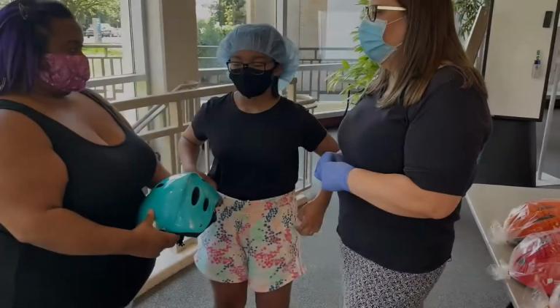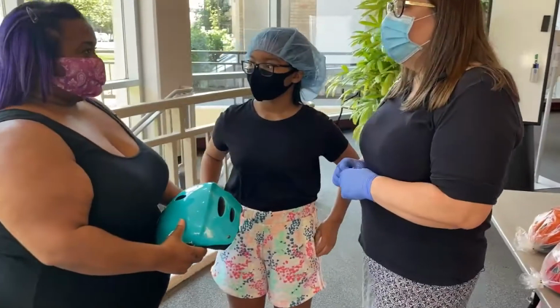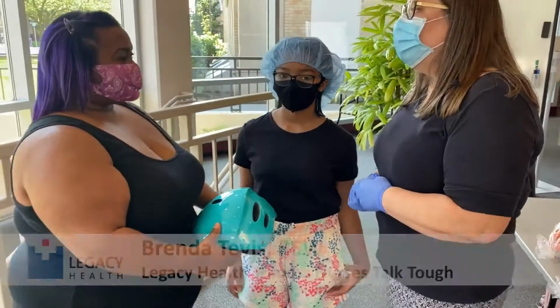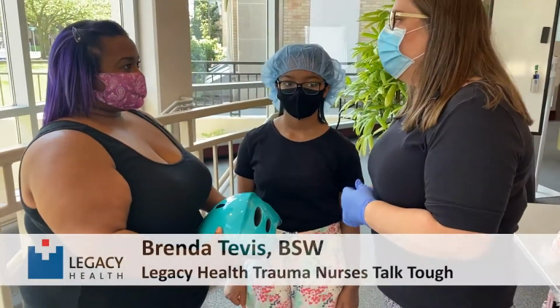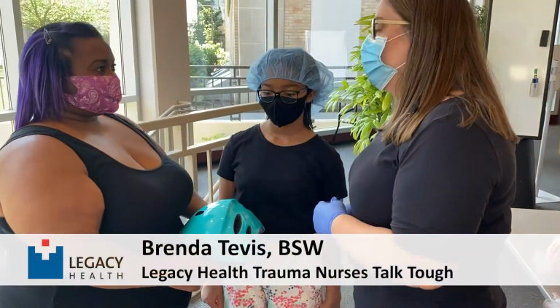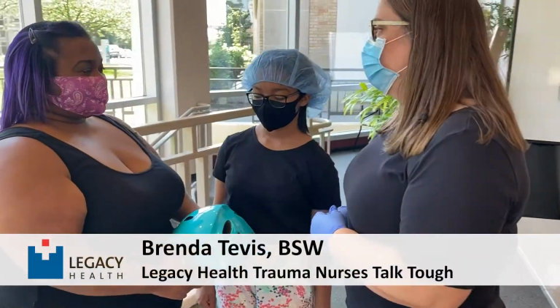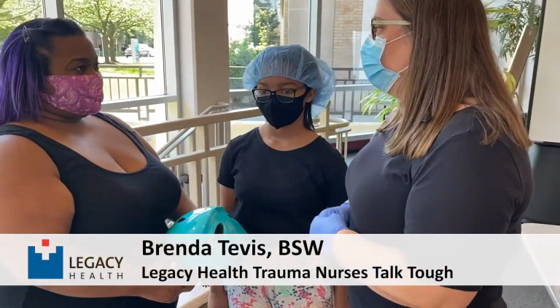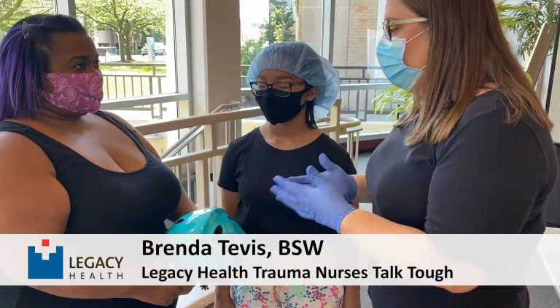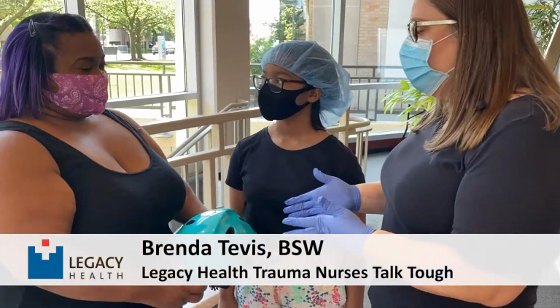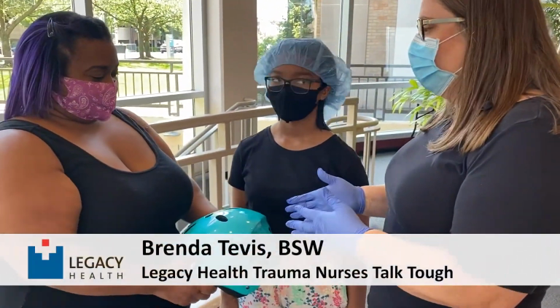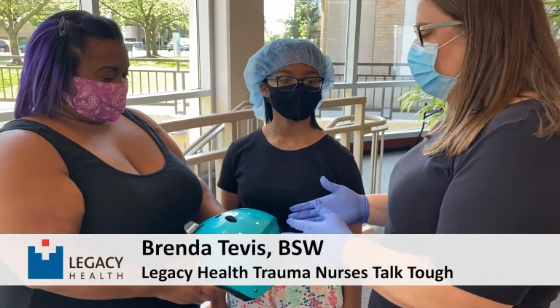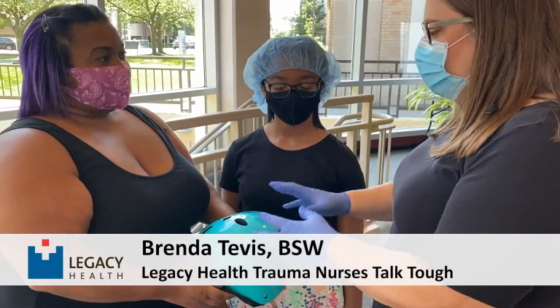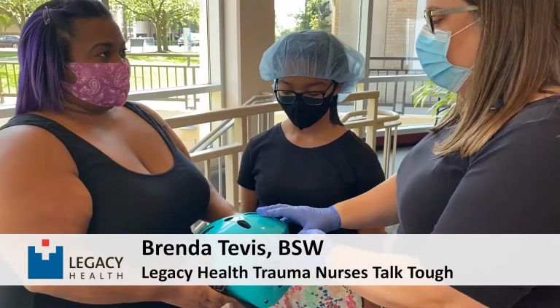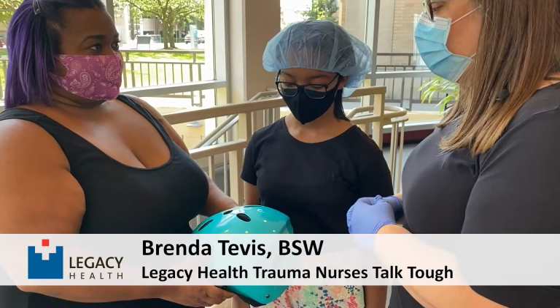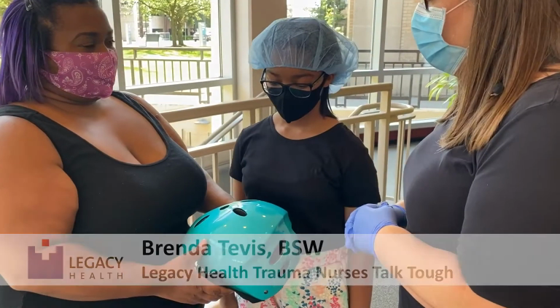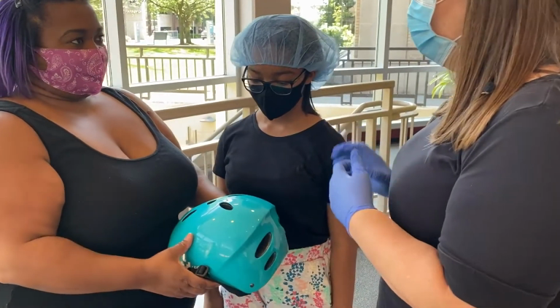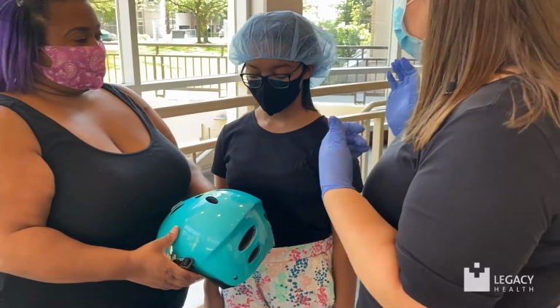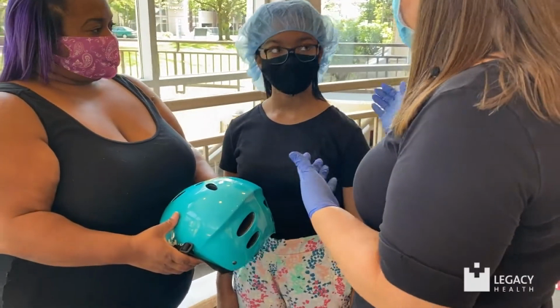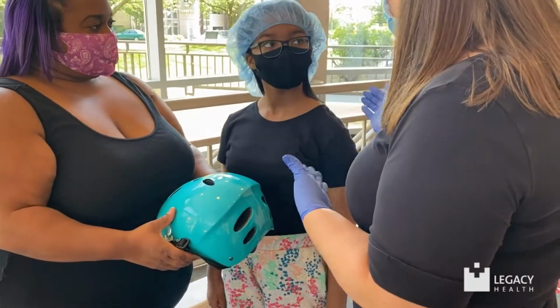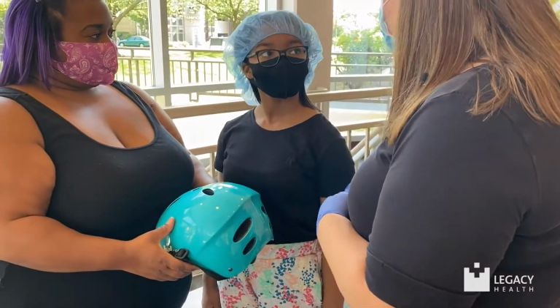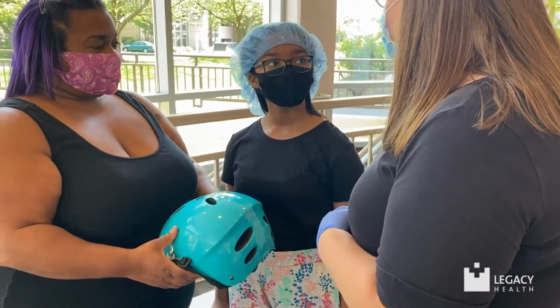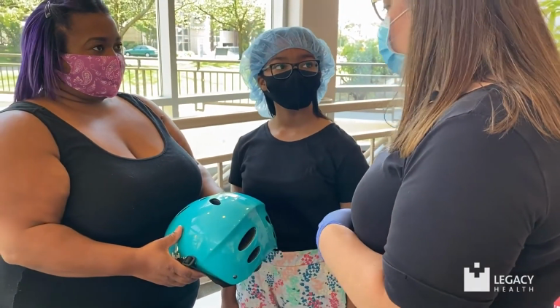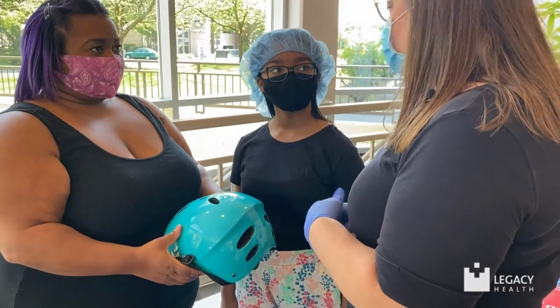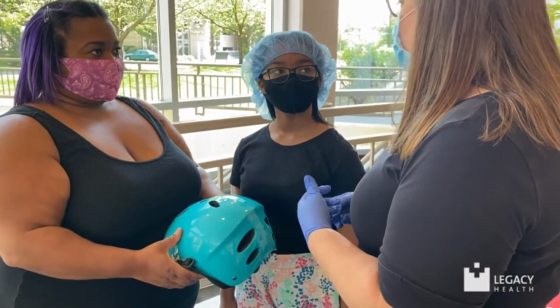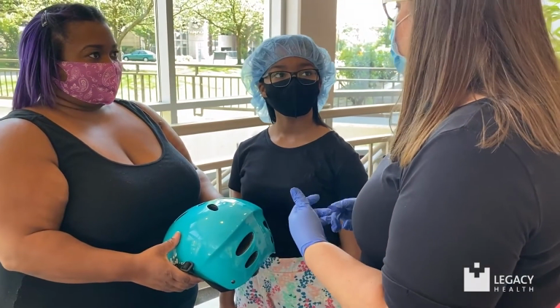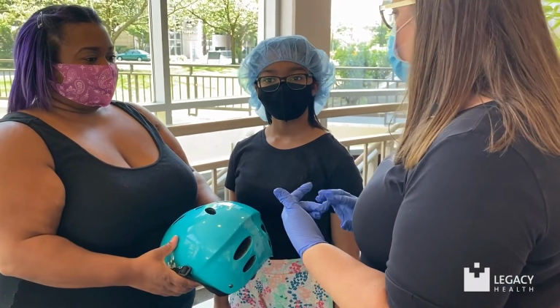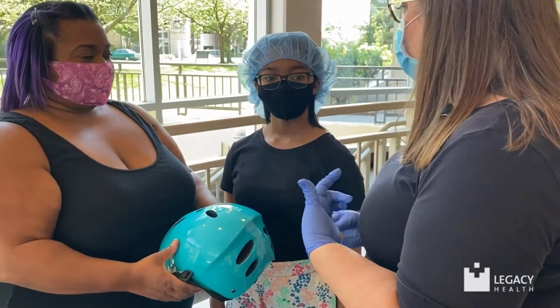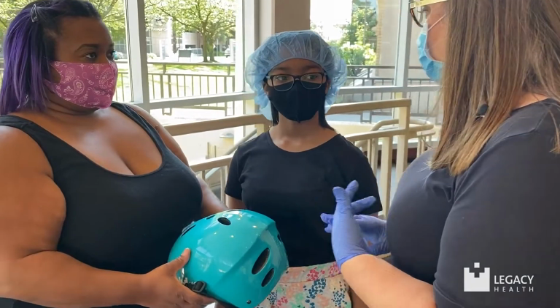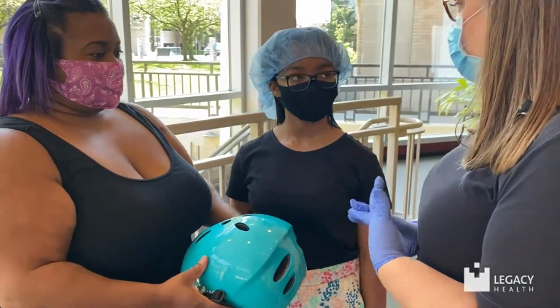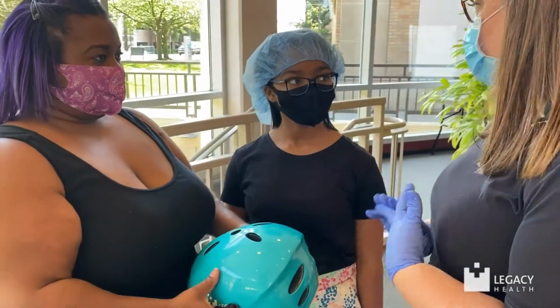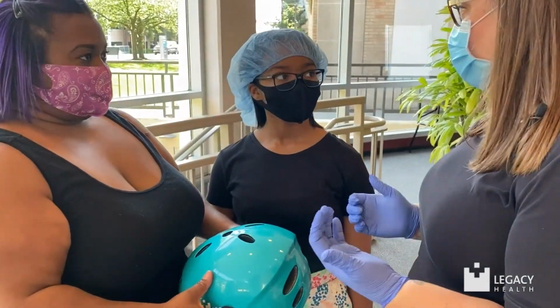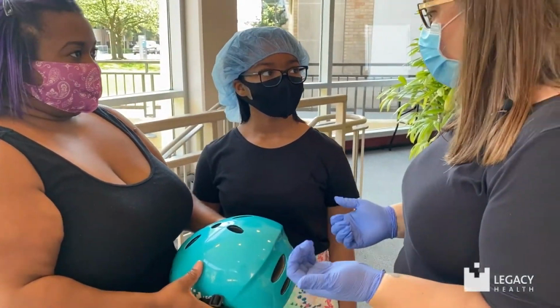Hi, I'm with Legacy Health Trauma Nurses Talk Tough and I'm here to help you put on a helmet today. We've selected a multi-sport helmet because your daughter's going to be riding a scooter. You want to wear a helmet when you're riding a bike, scooter, skateboard, or any wheeled sports.